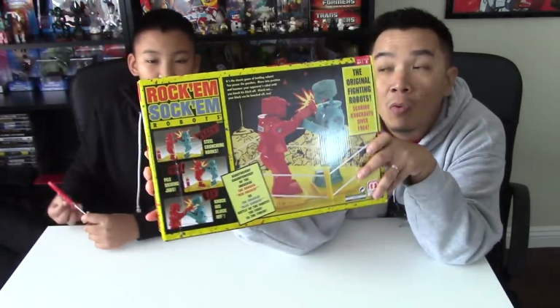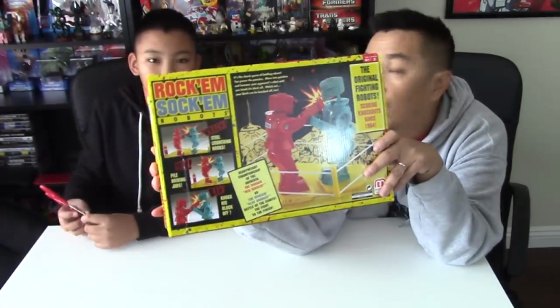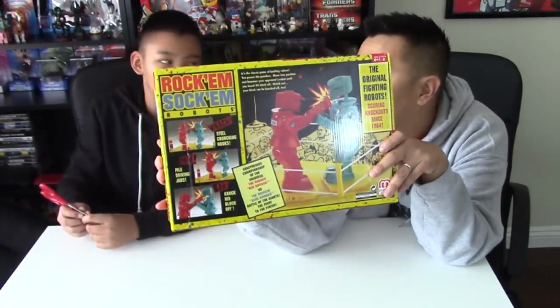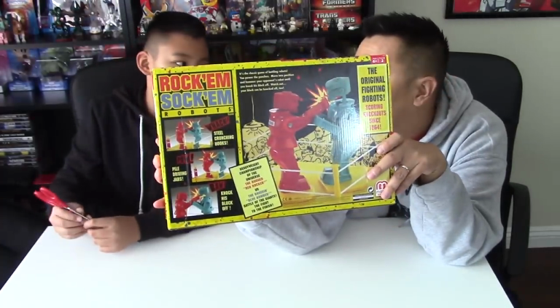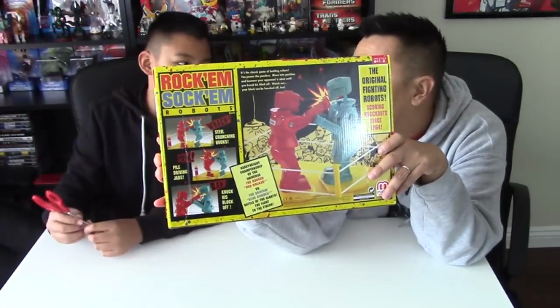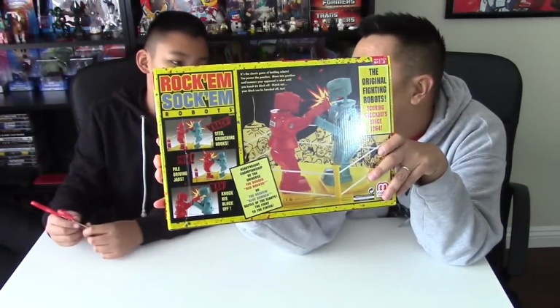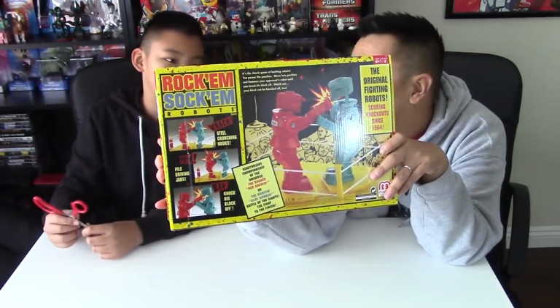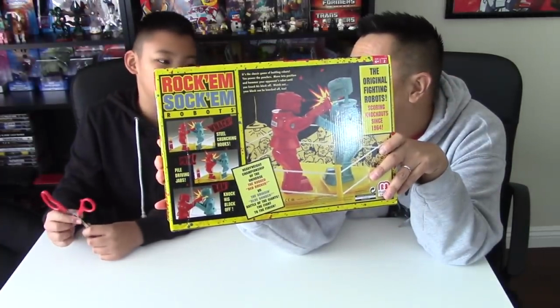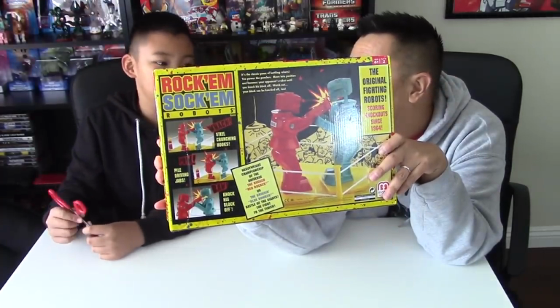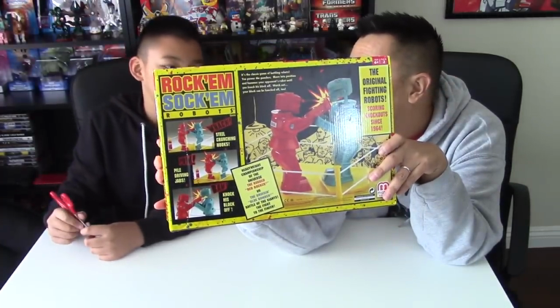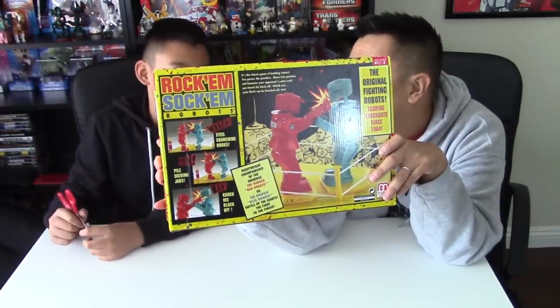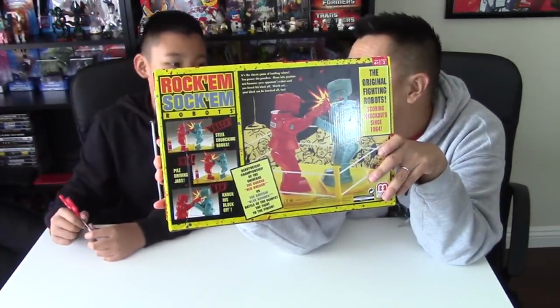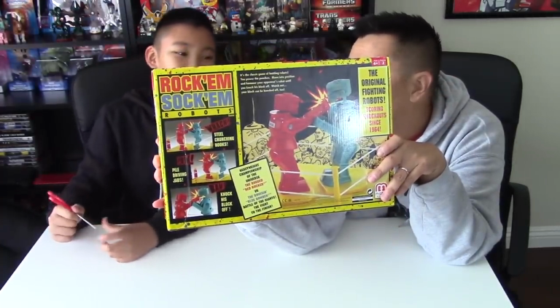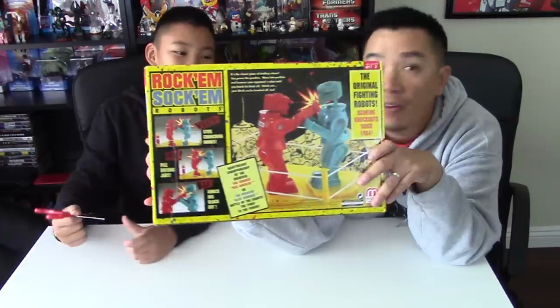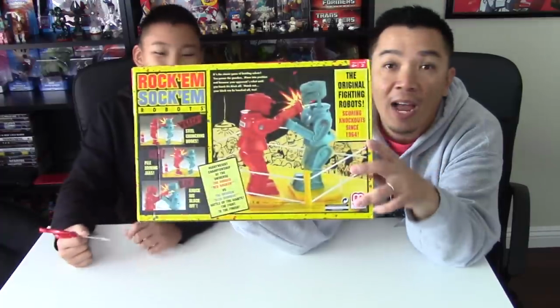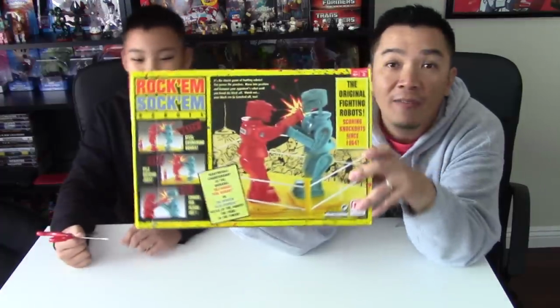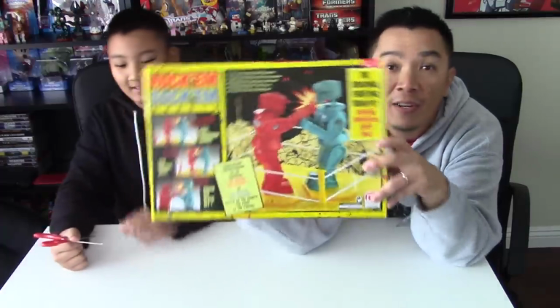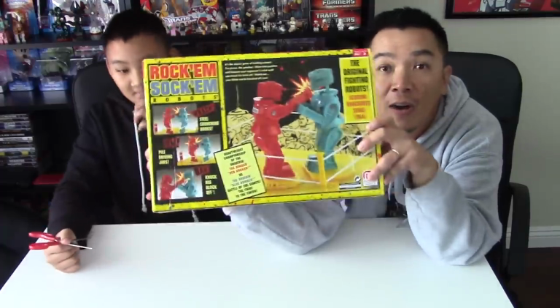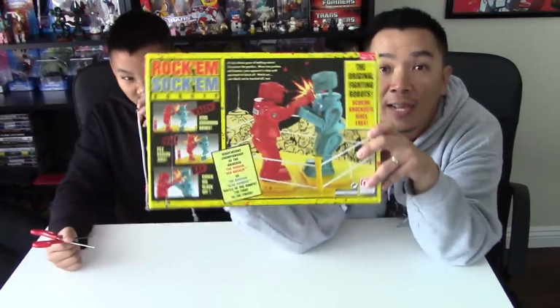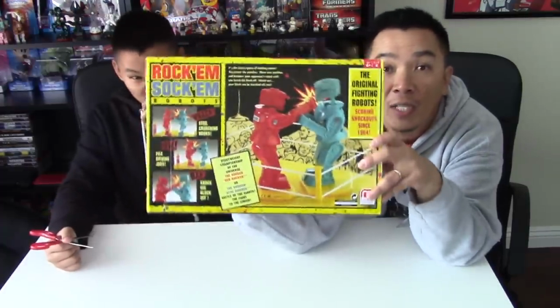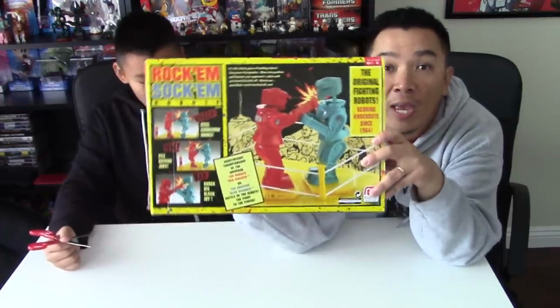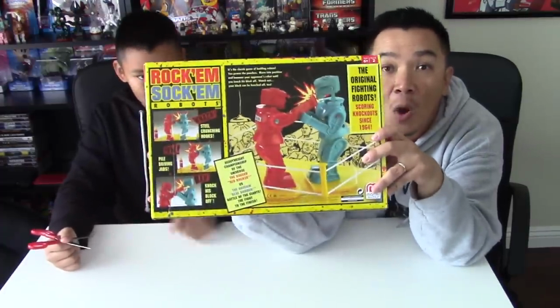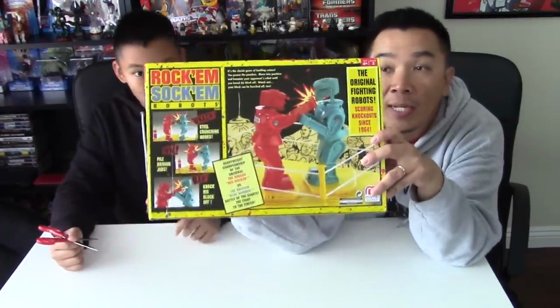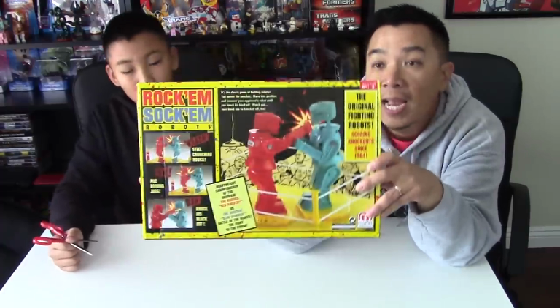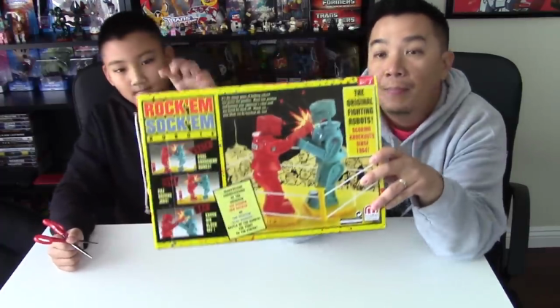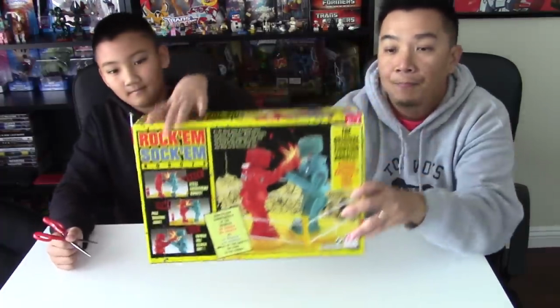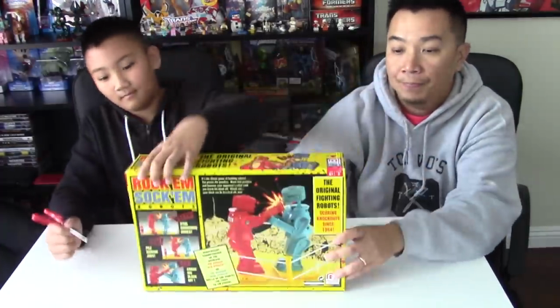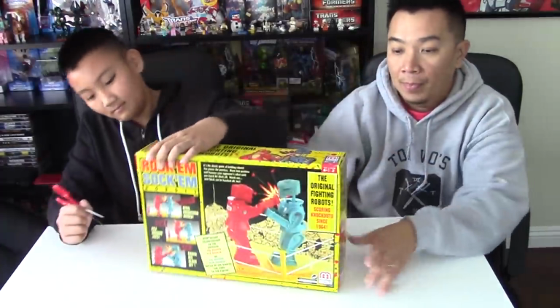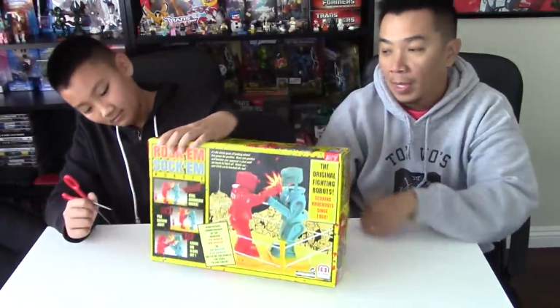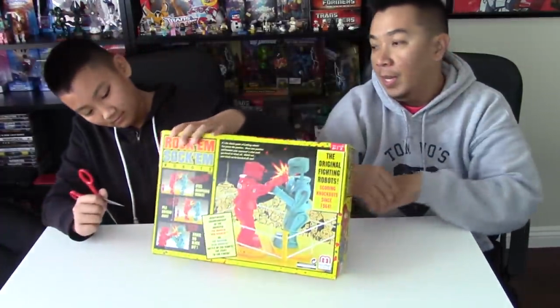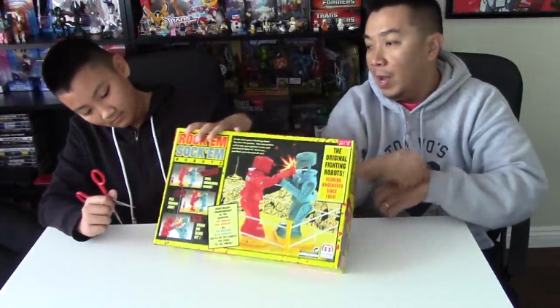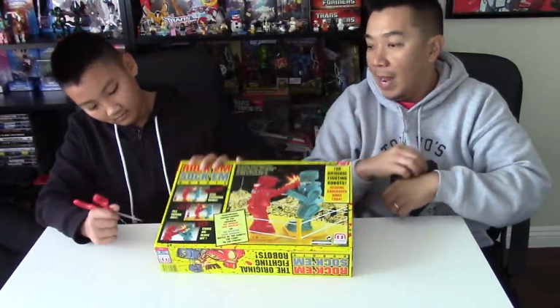We're going to do best out of... five? Best out of five. First to five. All right, so let's go ahead and open this guy up. Do it, man.